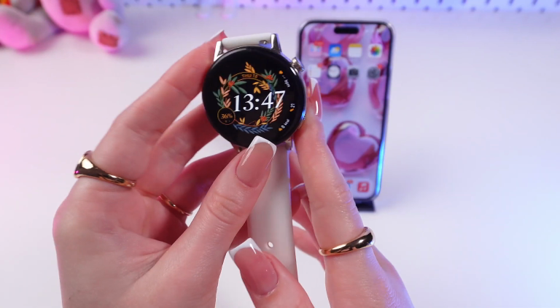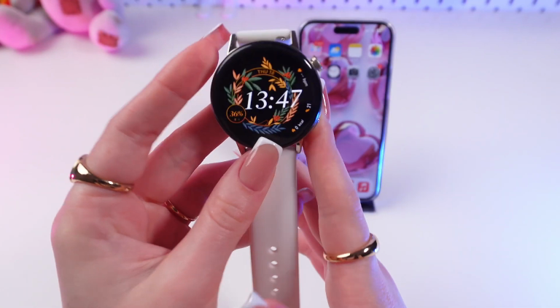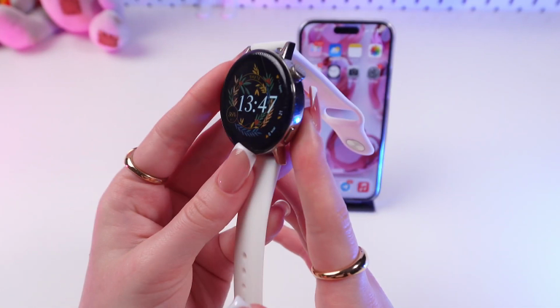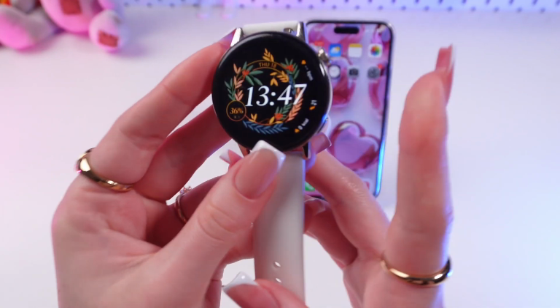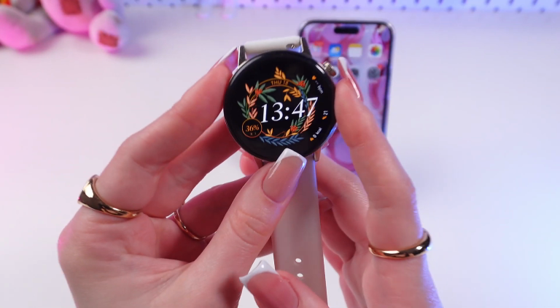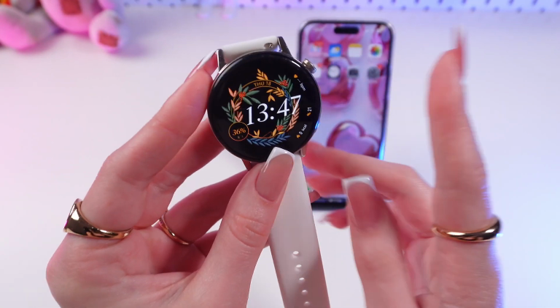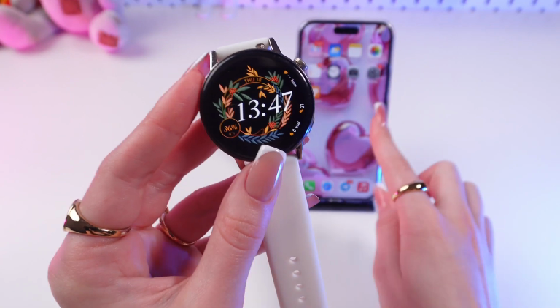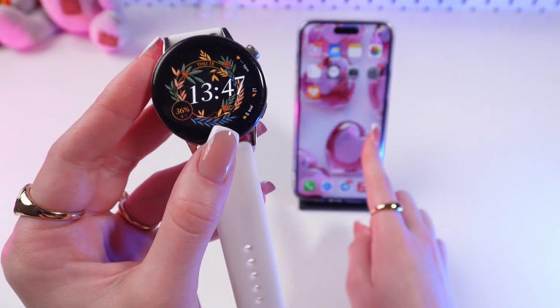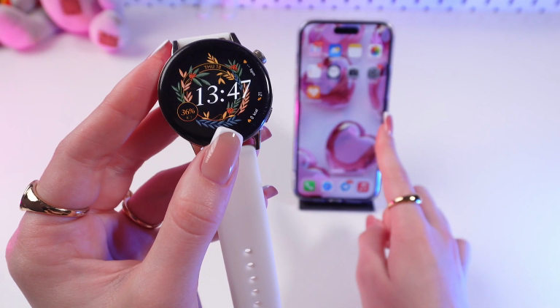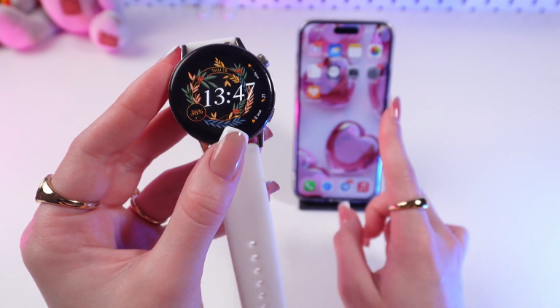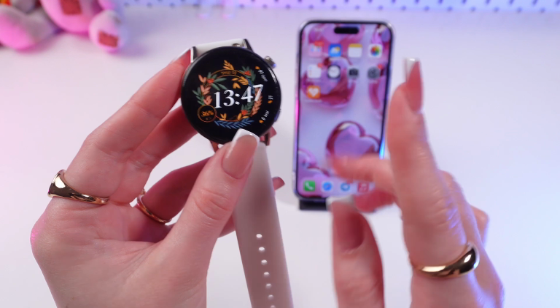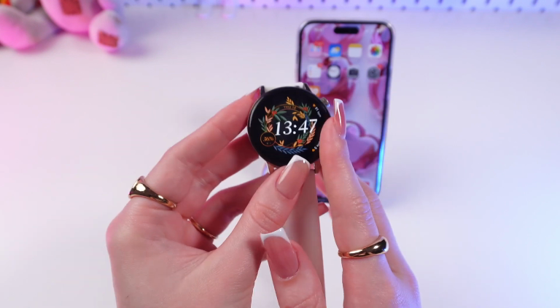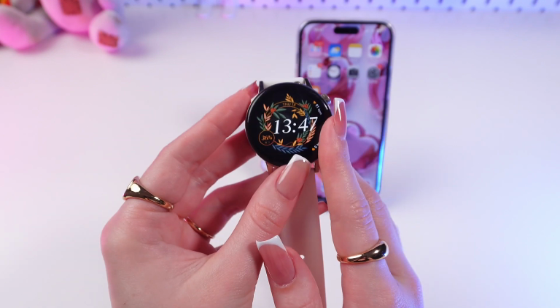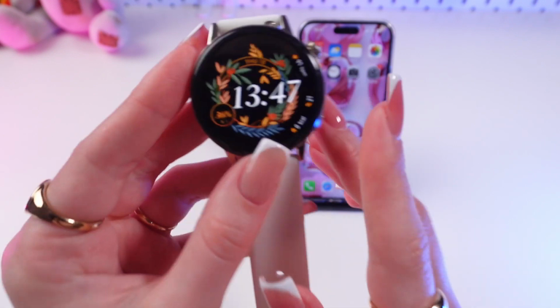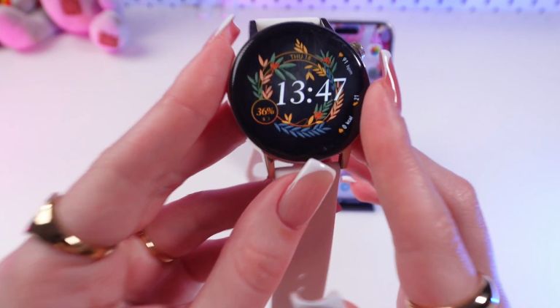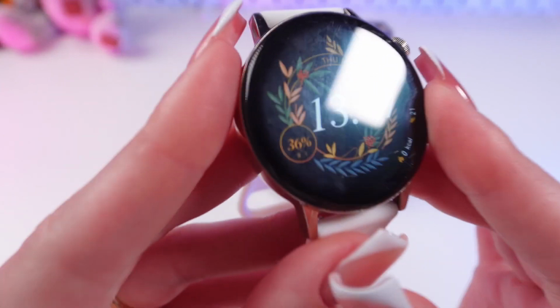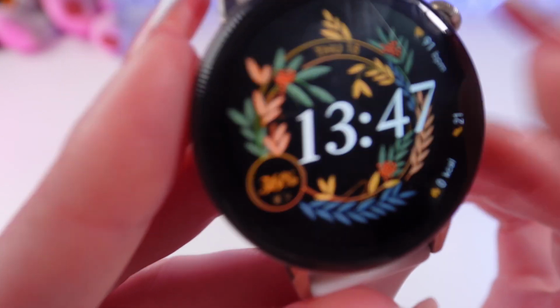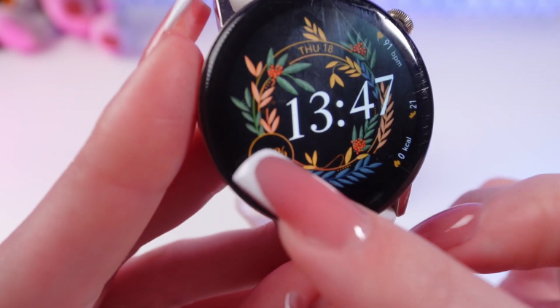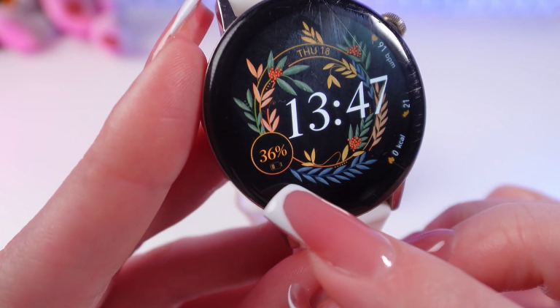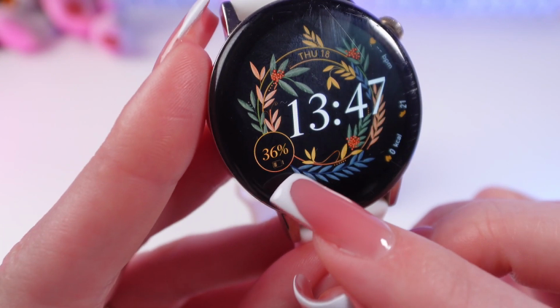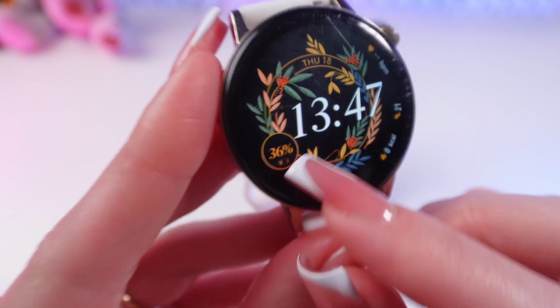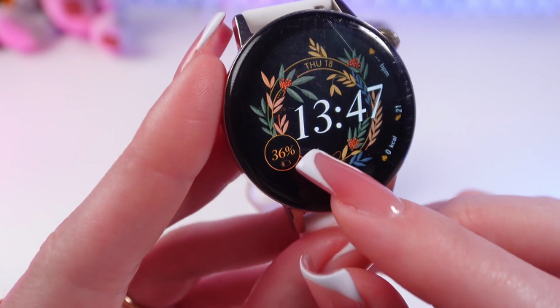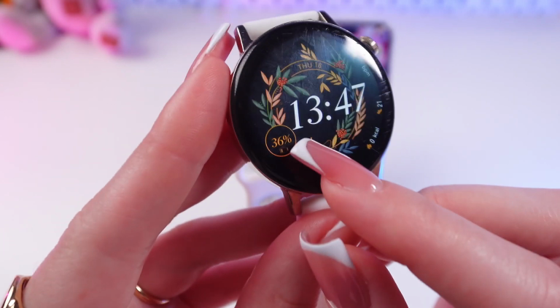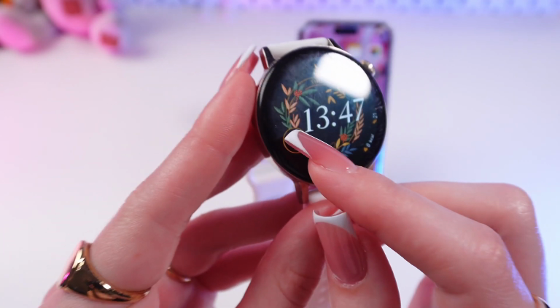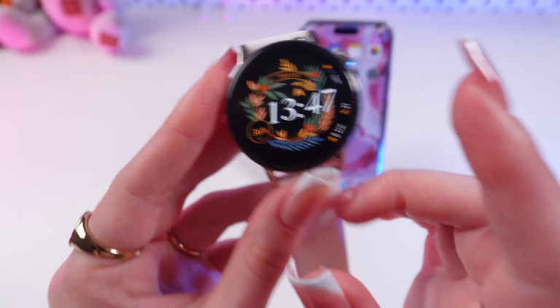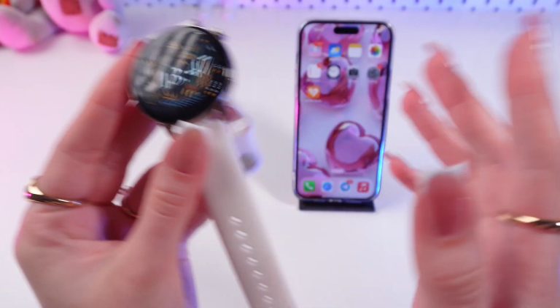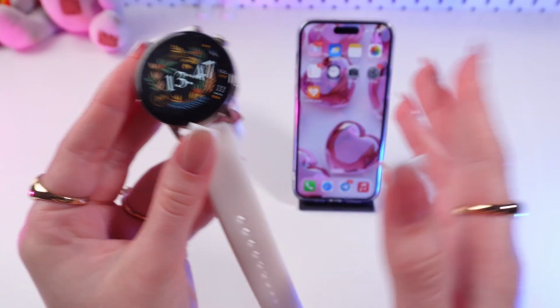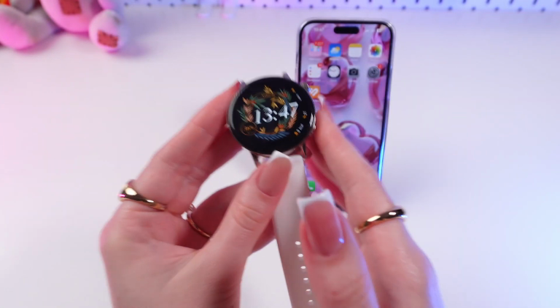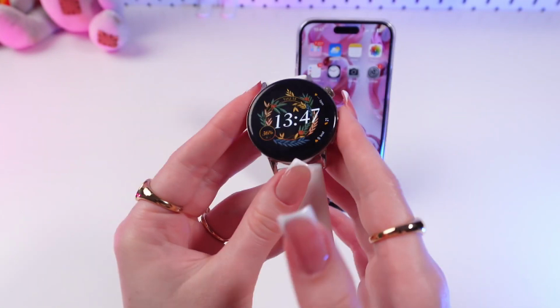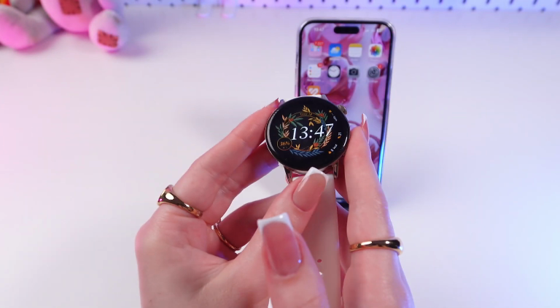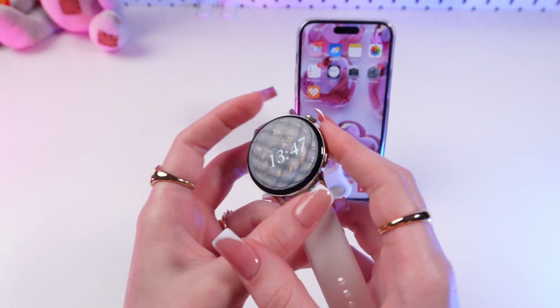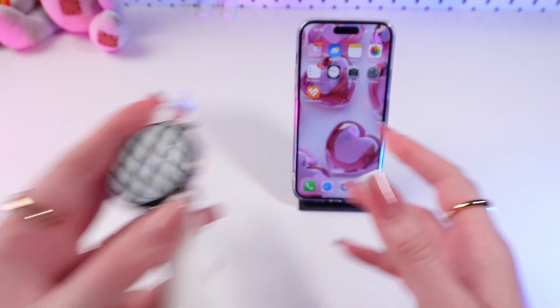So firstly, make sure that your watch is connected to the phone via Bluetooth and the Huawei Health App. Also make sure that your watch has no less than 30% charge, so you won't damage it in the process.